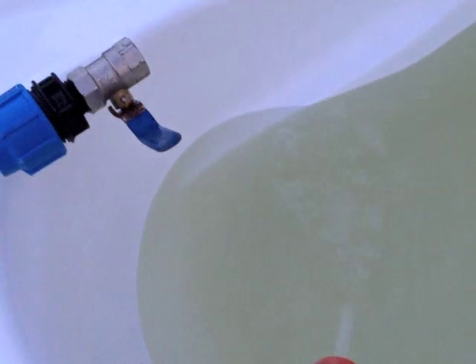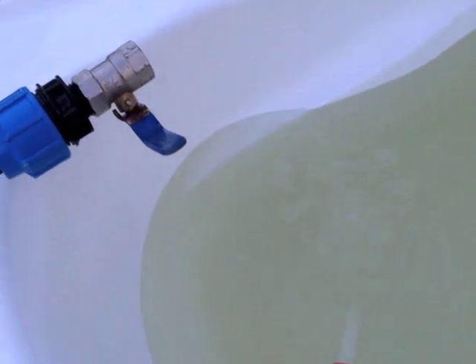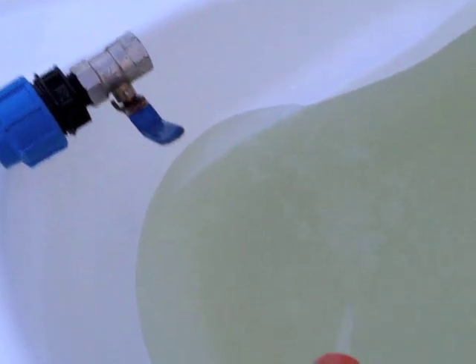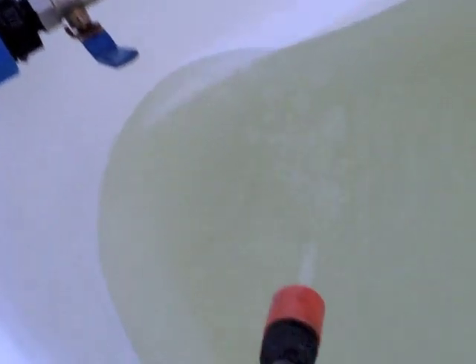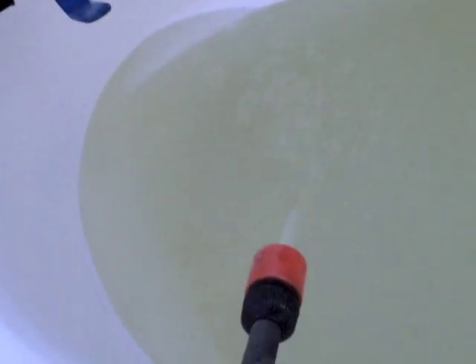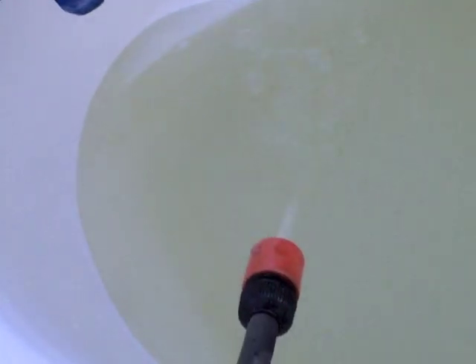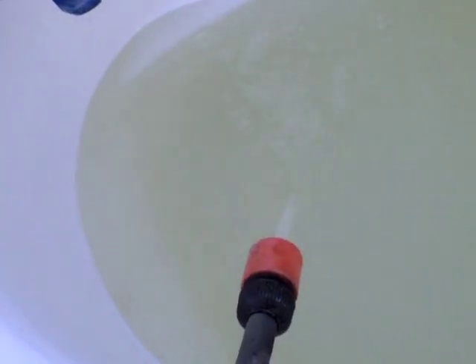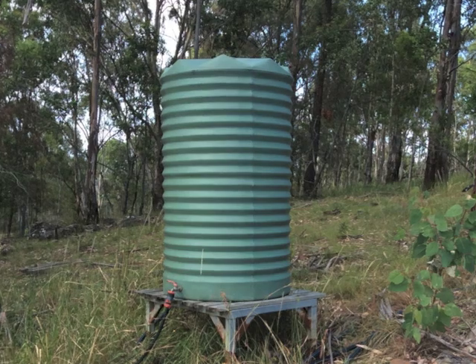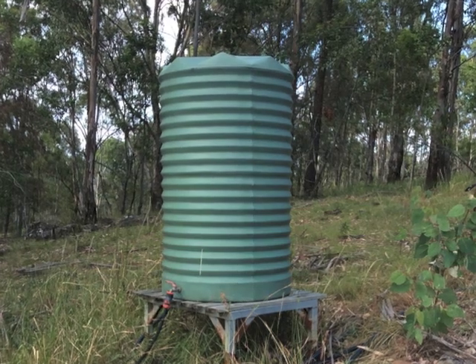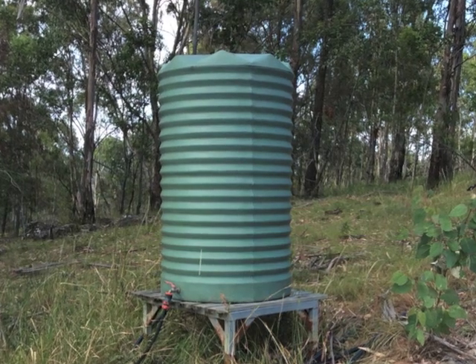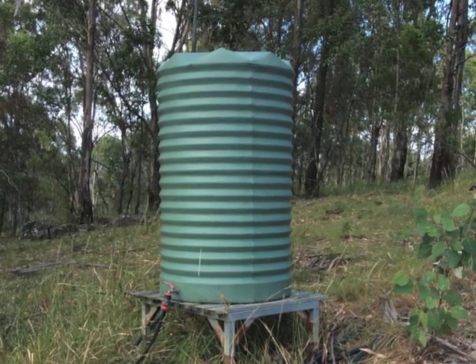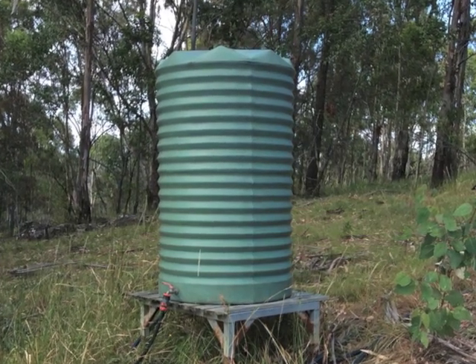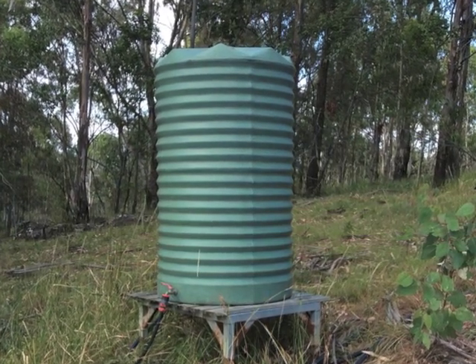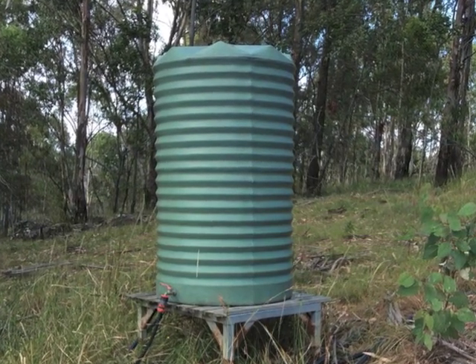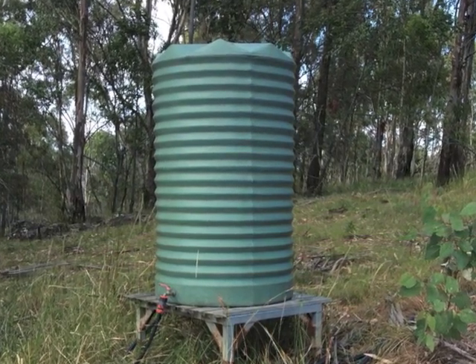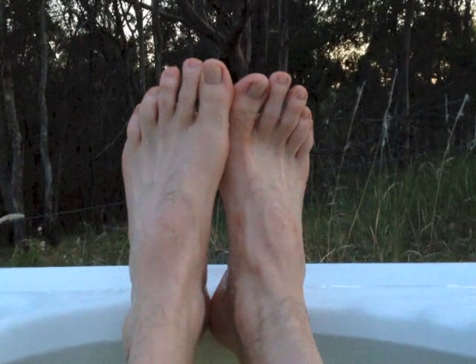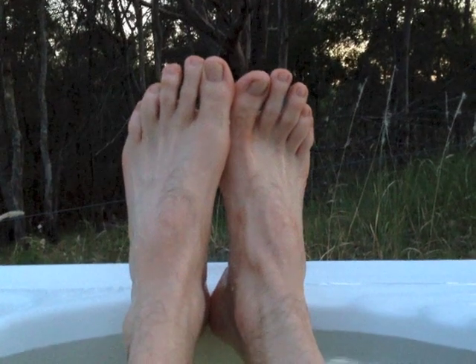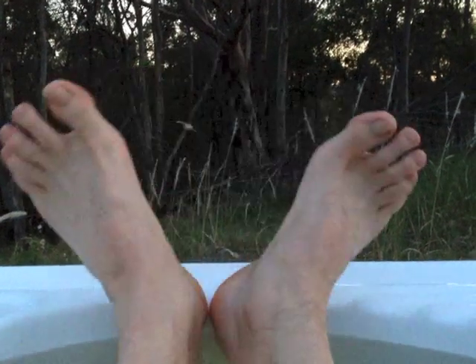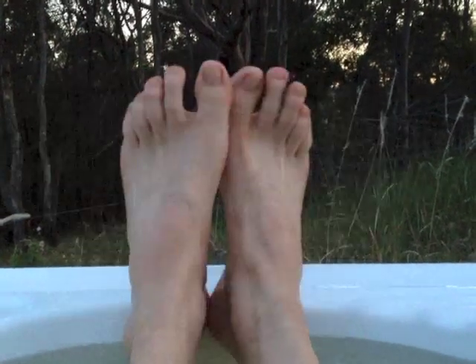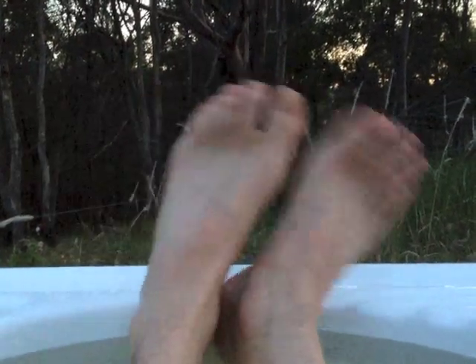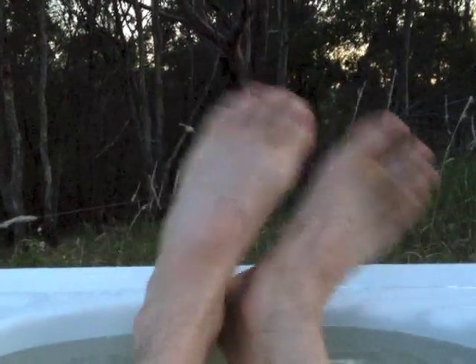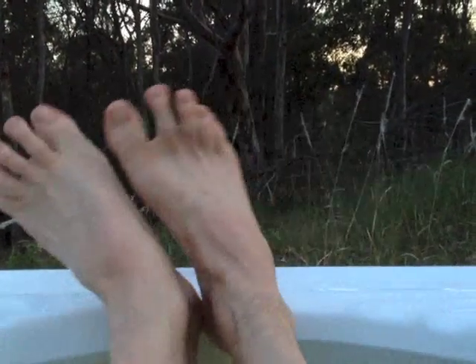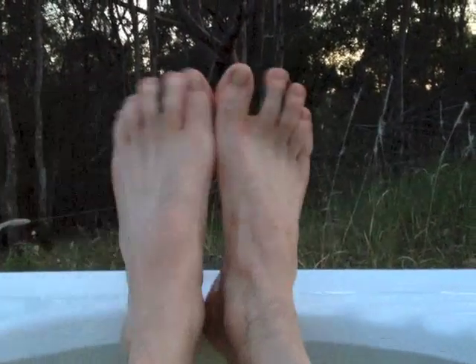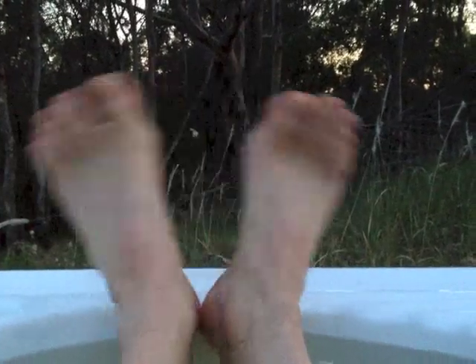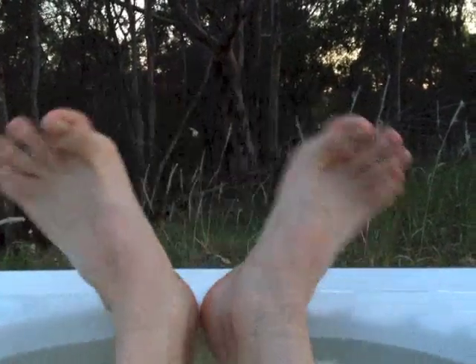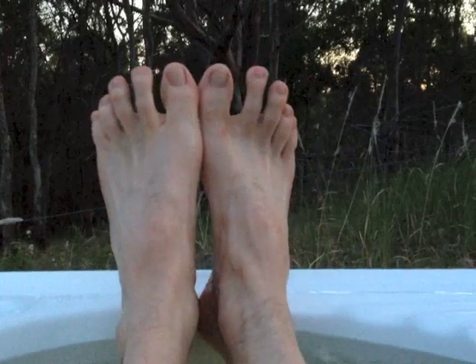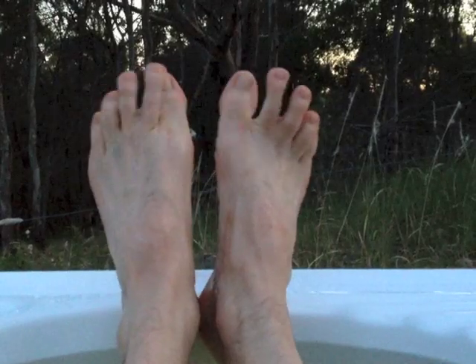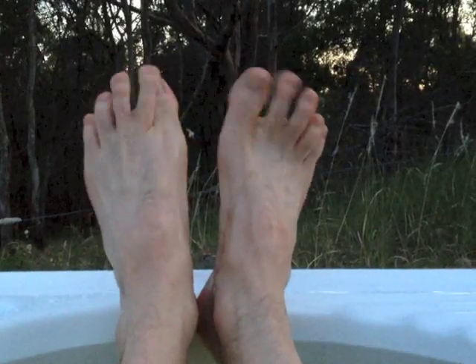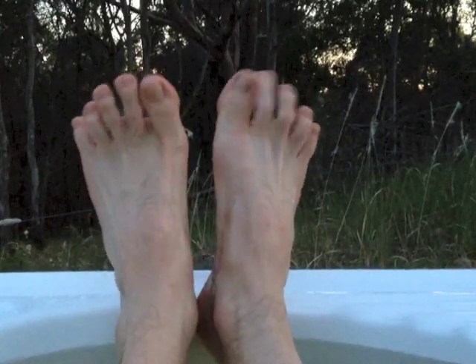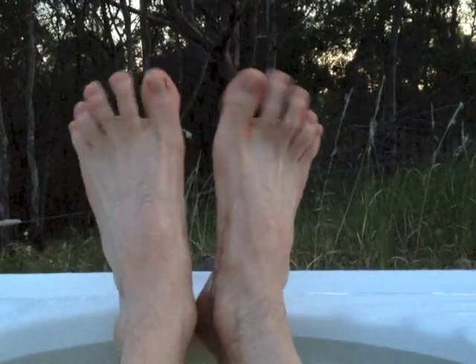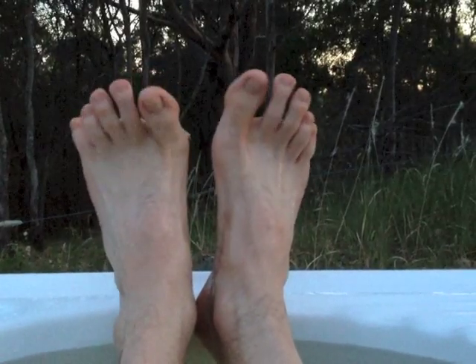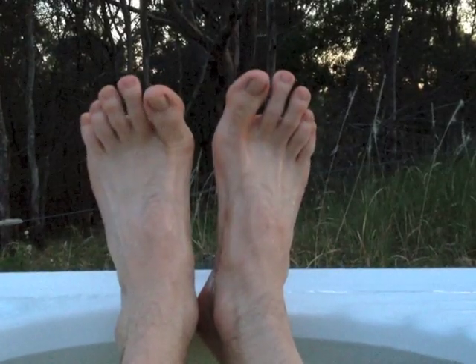The water was too hot so I had to add some cold from my green tank. I soaked in my hot tub for over an hour as the sun went down, just watching the stars at night. It's delightful.